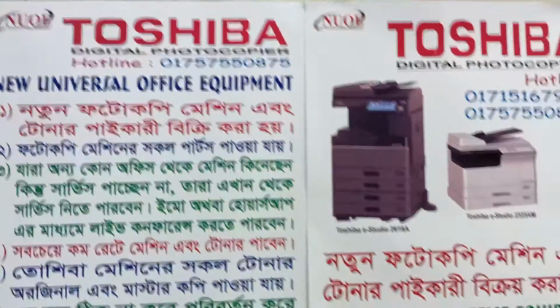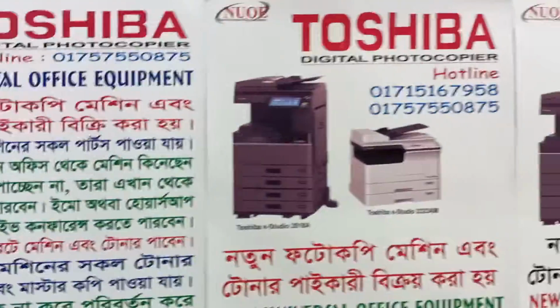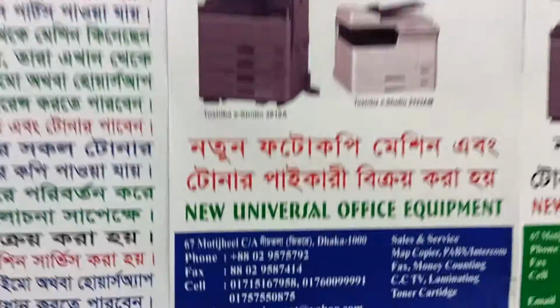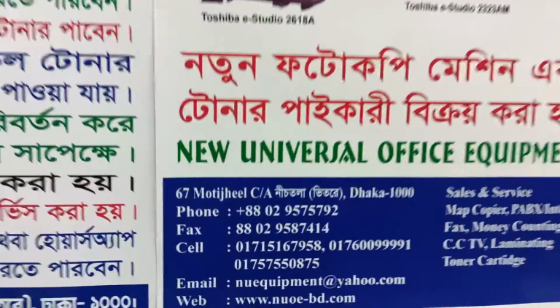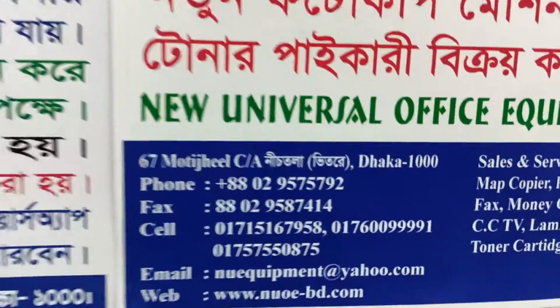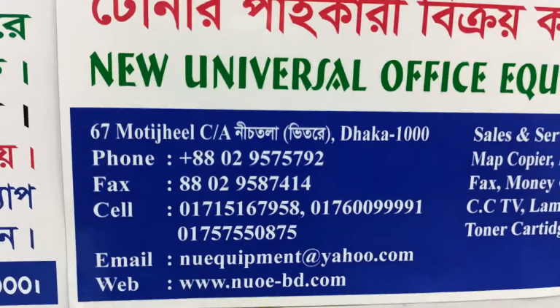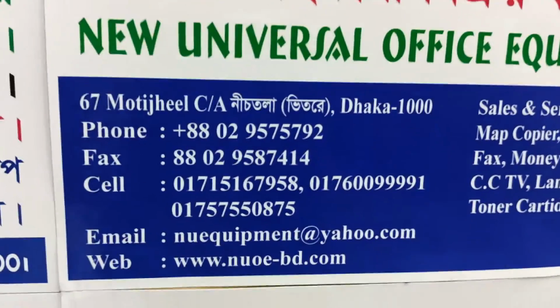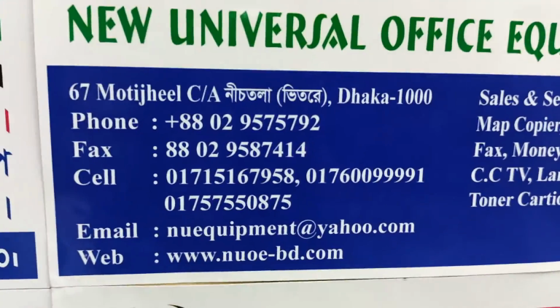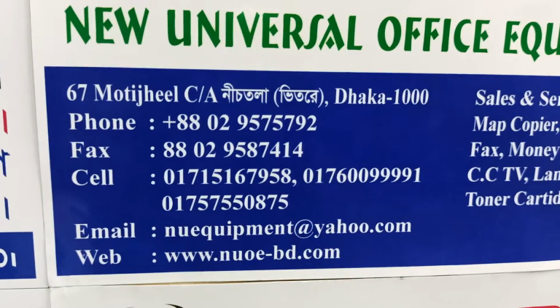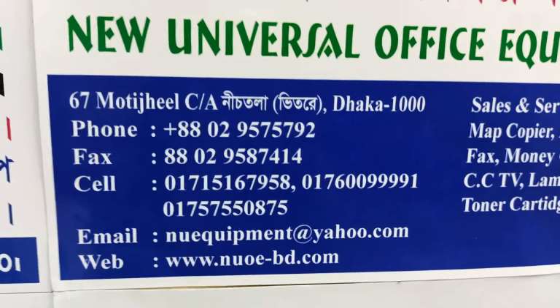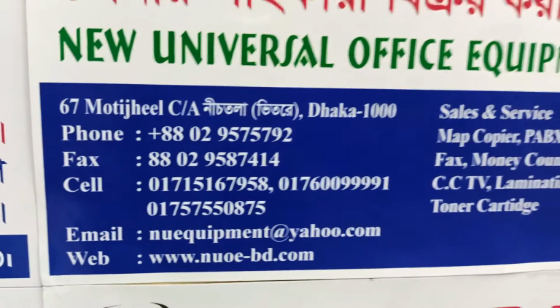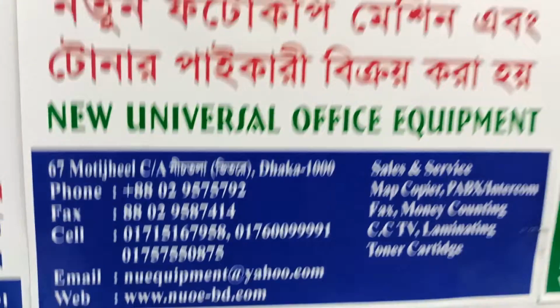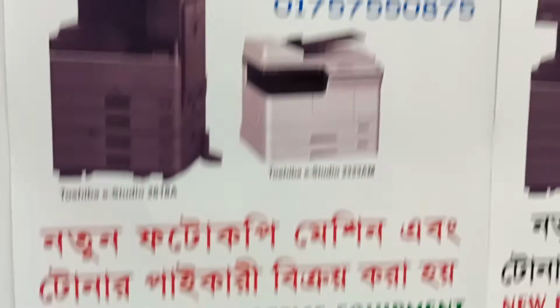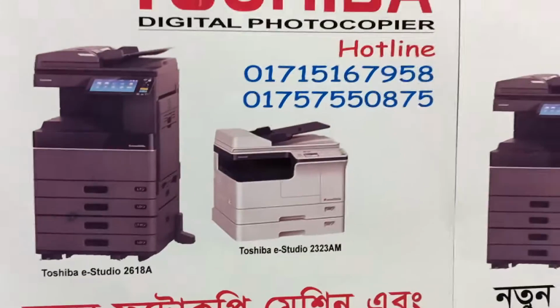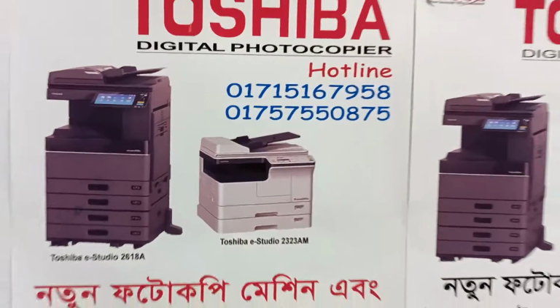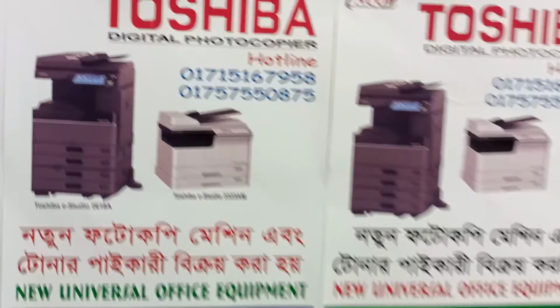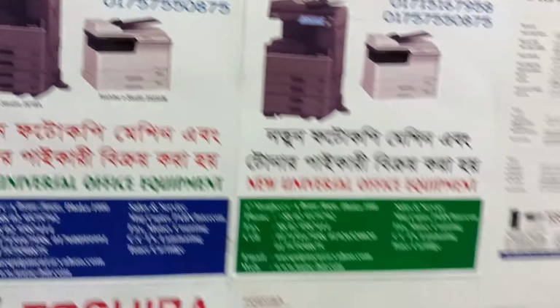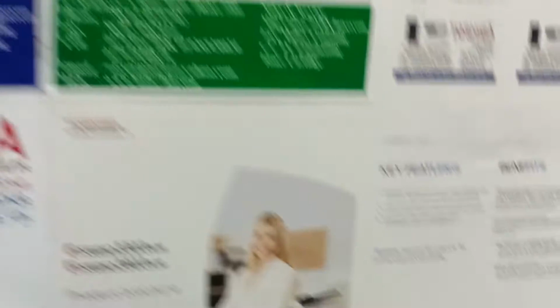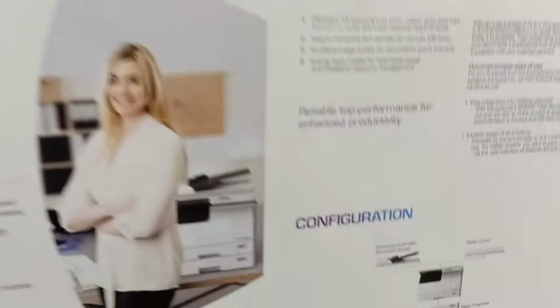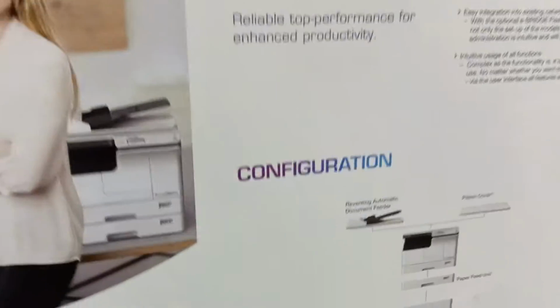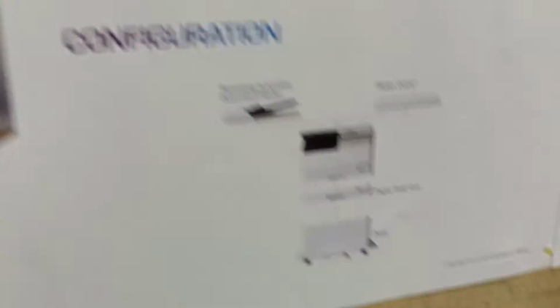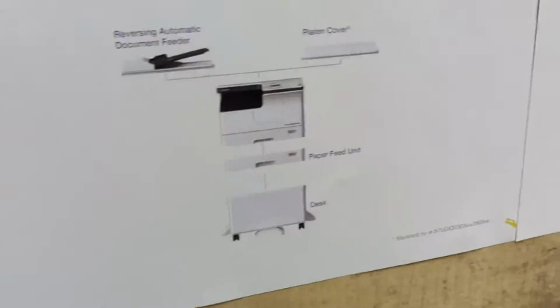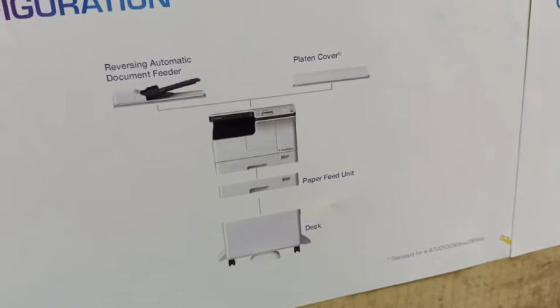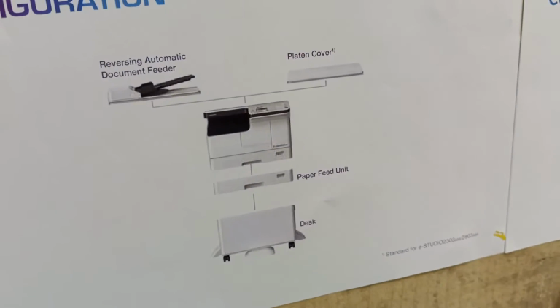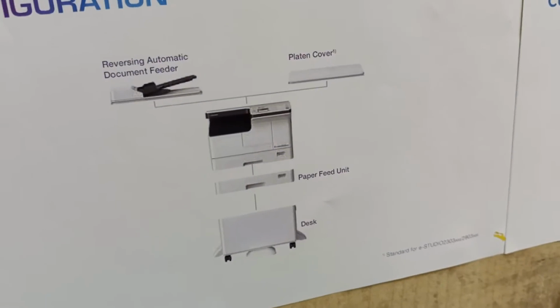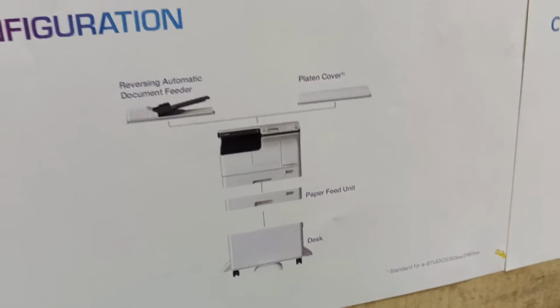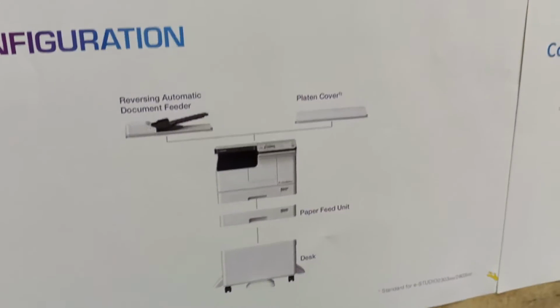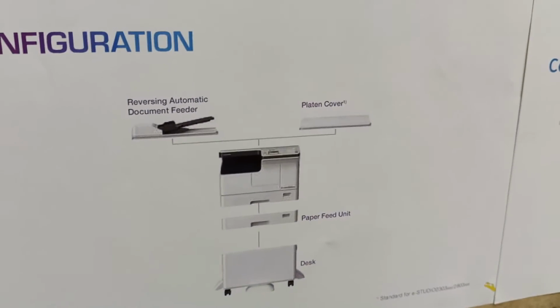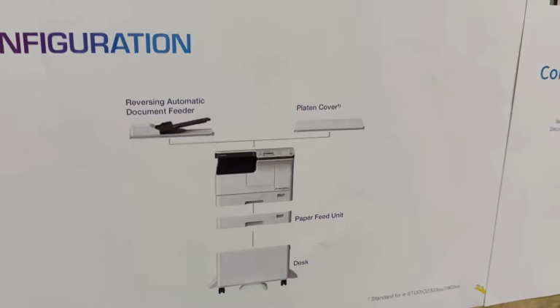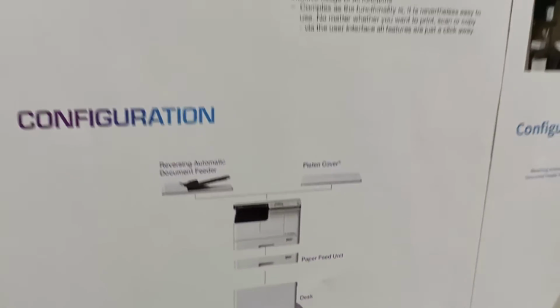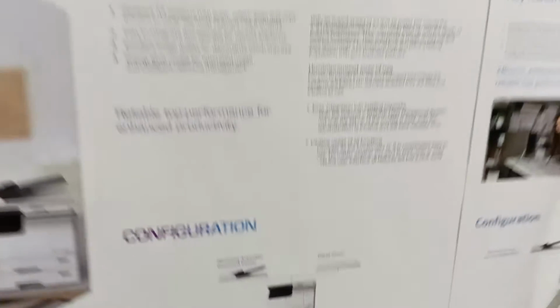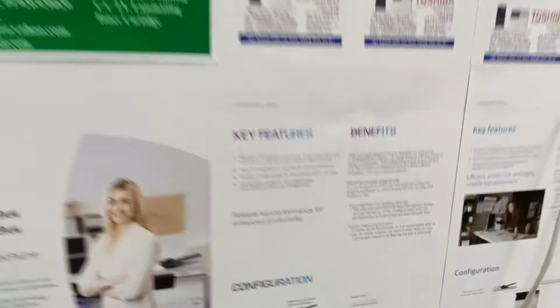This is our mobile number, and the basic machine with the tool and the top cover and the RDA.